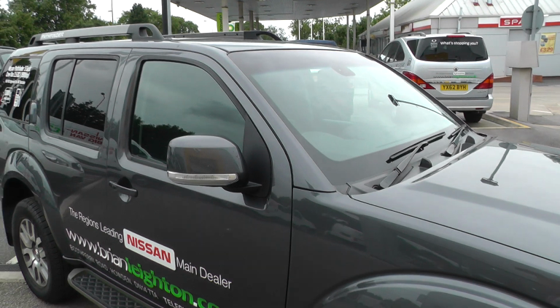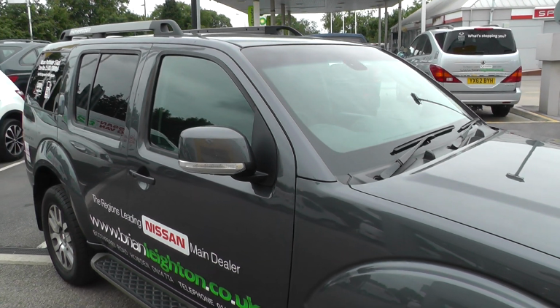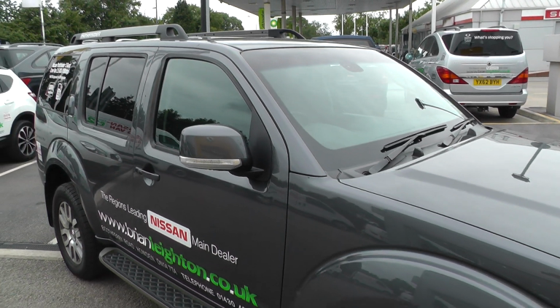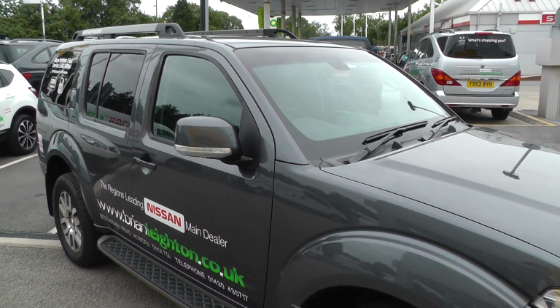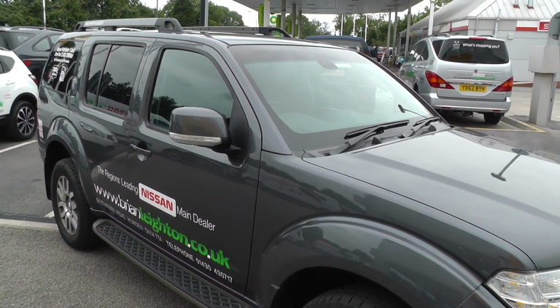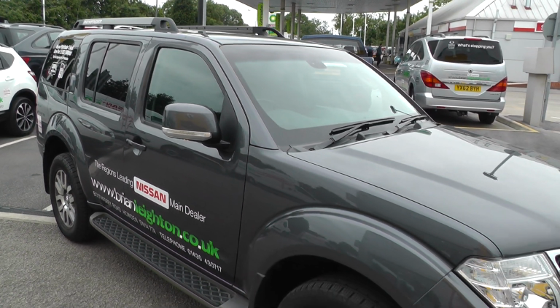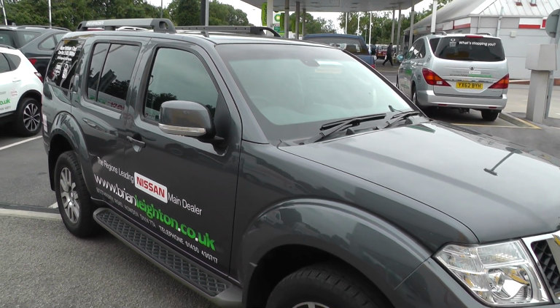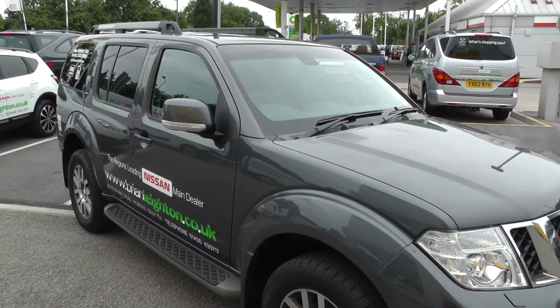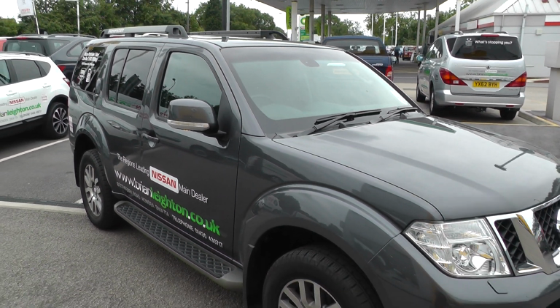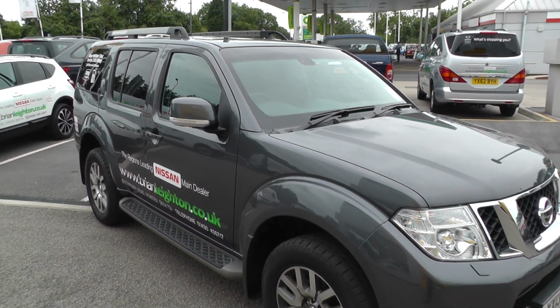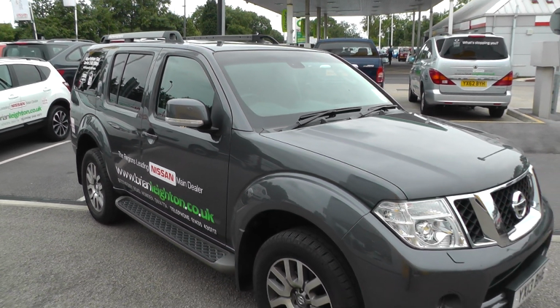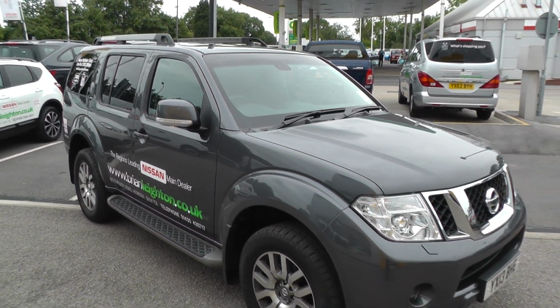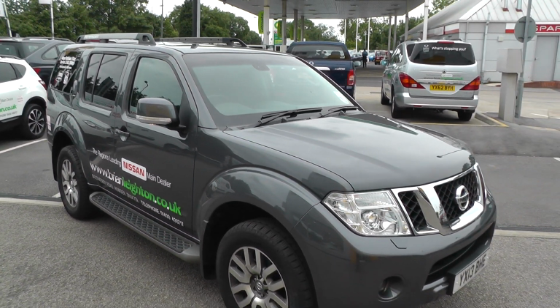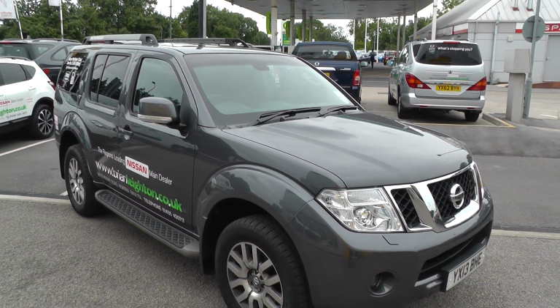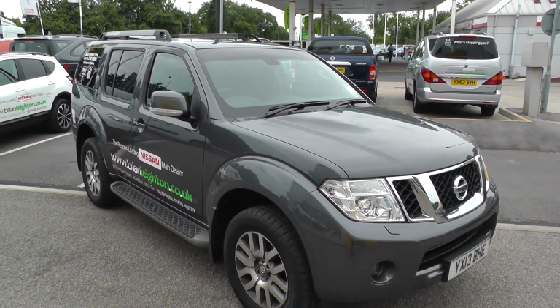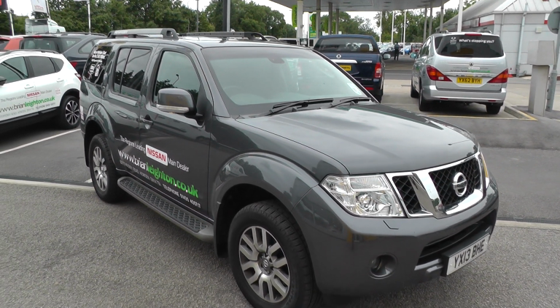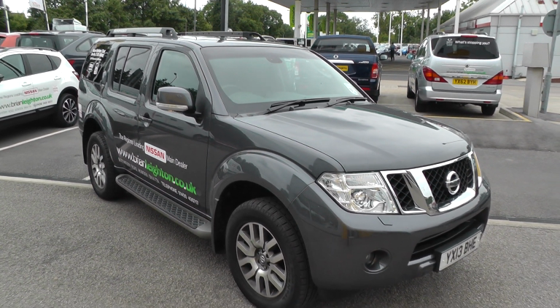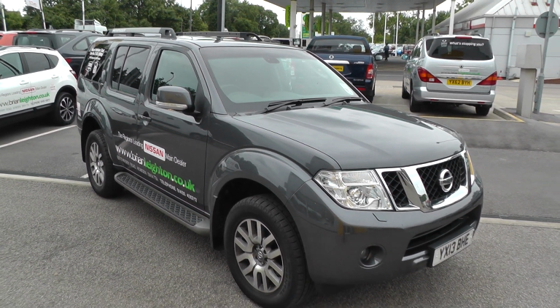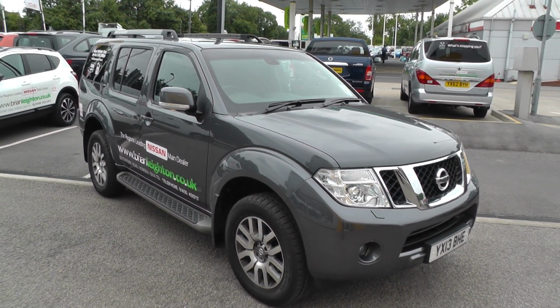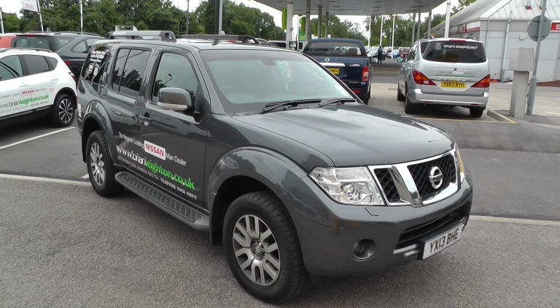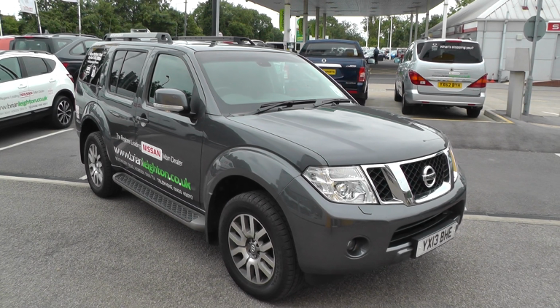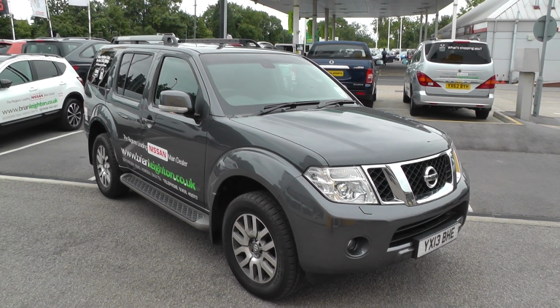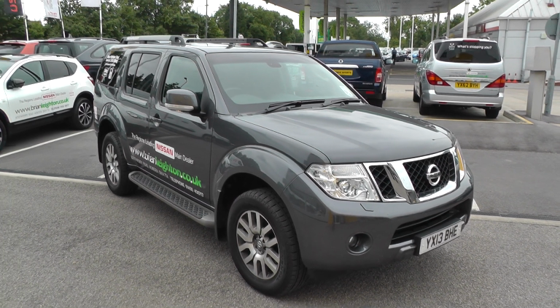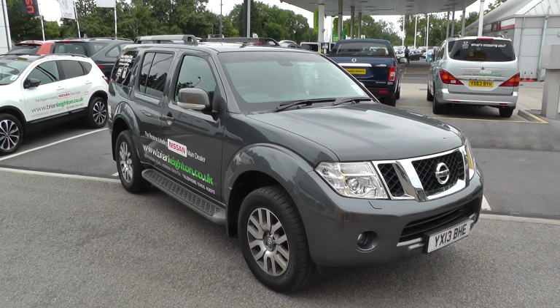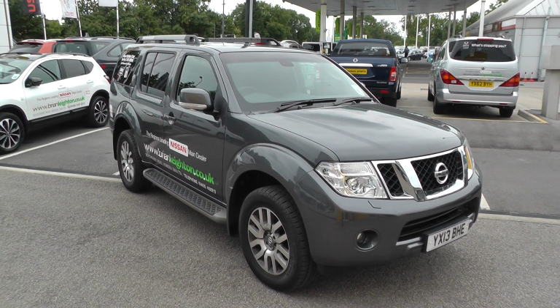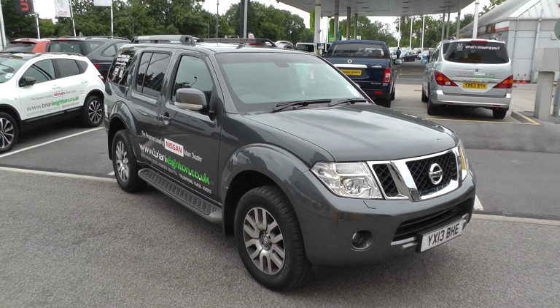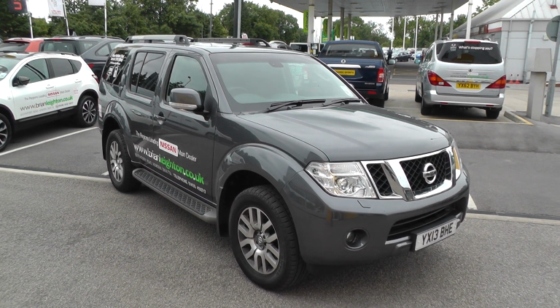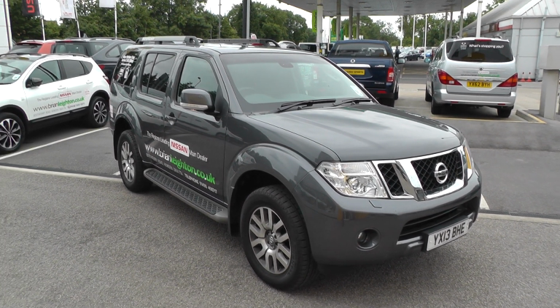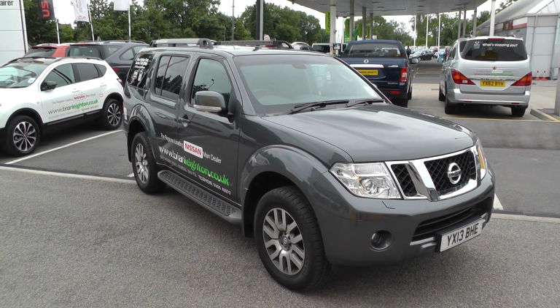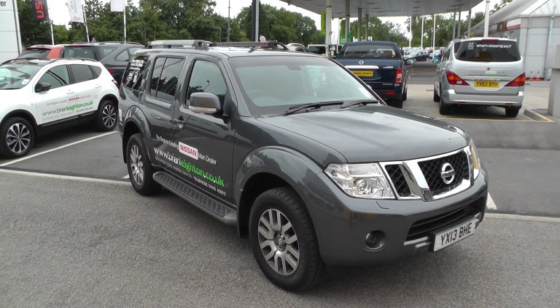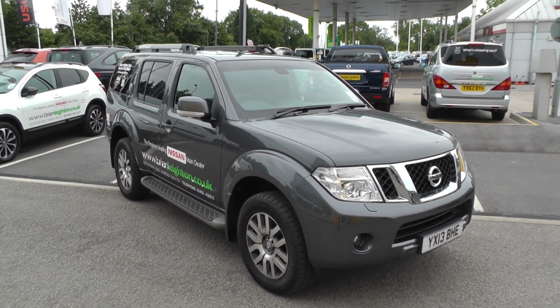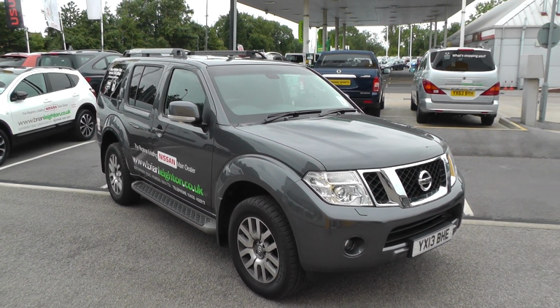Once again, thank you for viewing our Nissan Pathfinder crew van. For more information please contact our sales team on 01430 430 717.